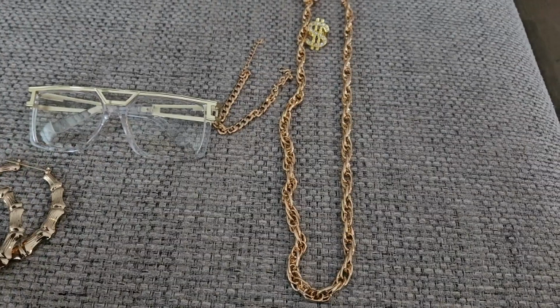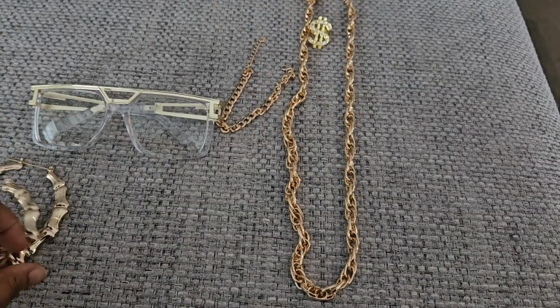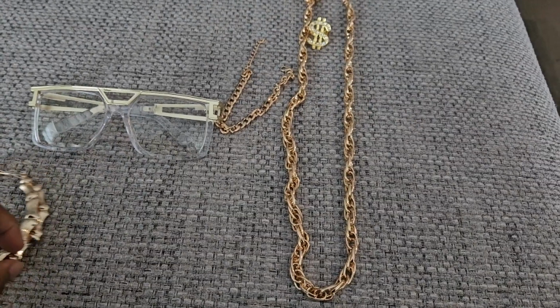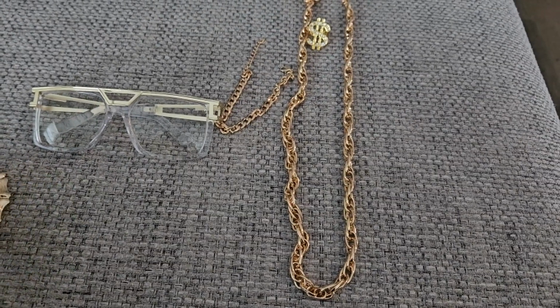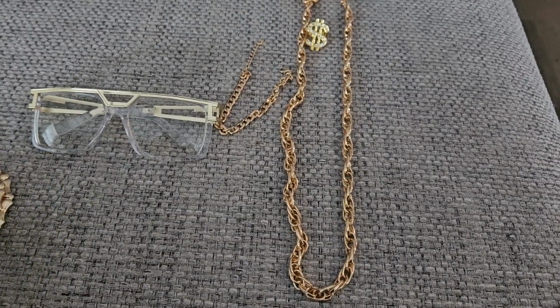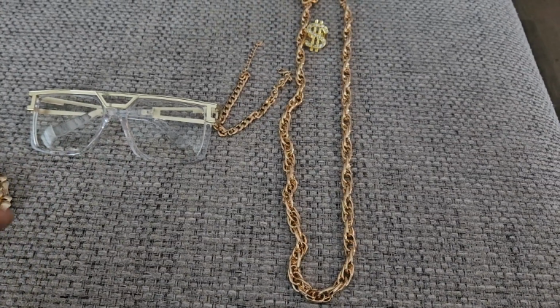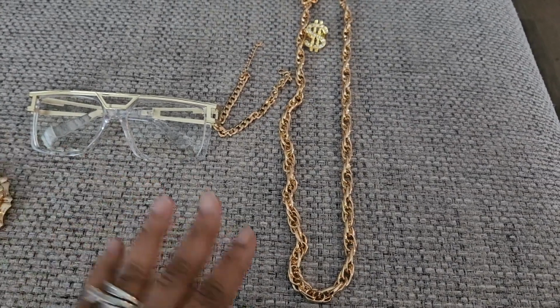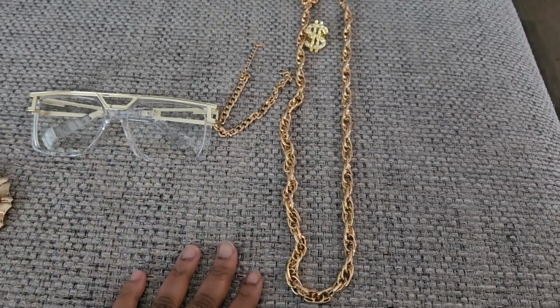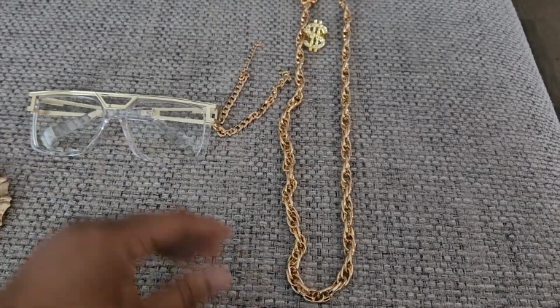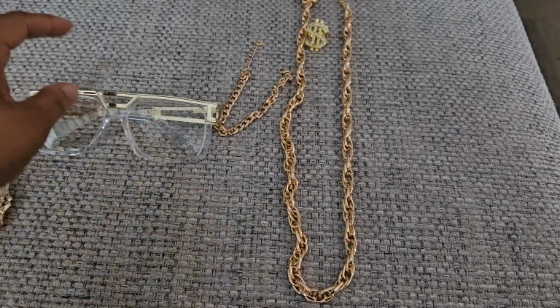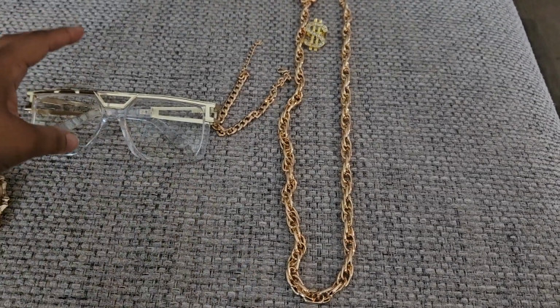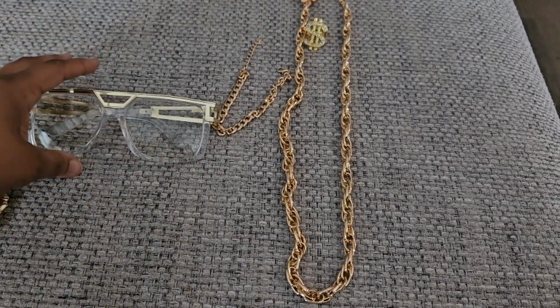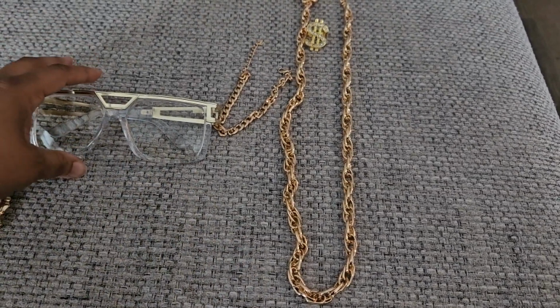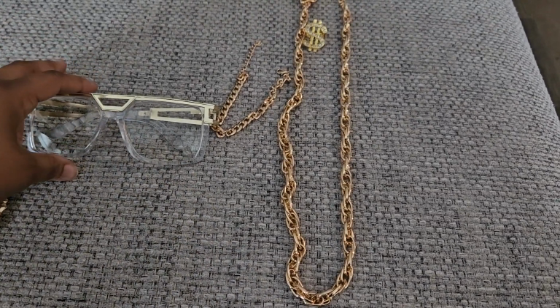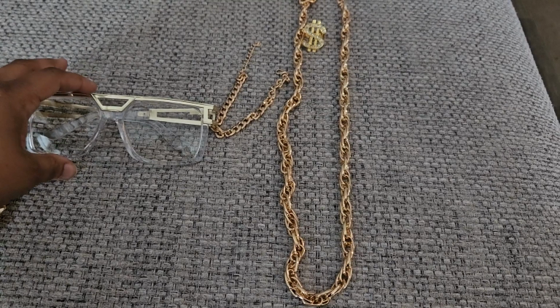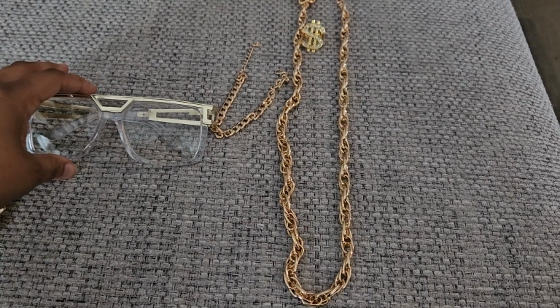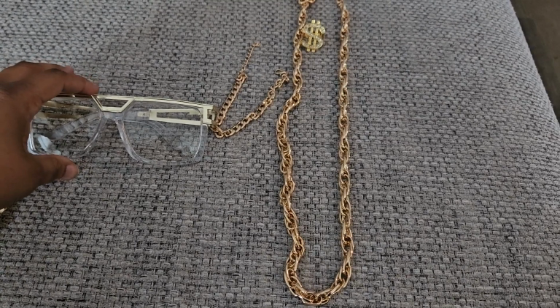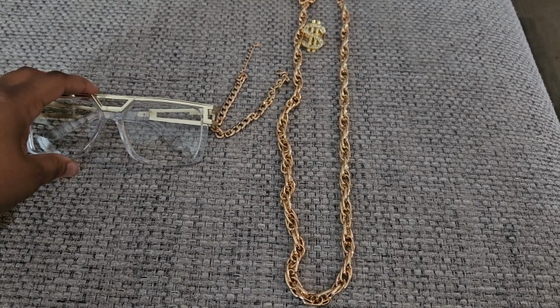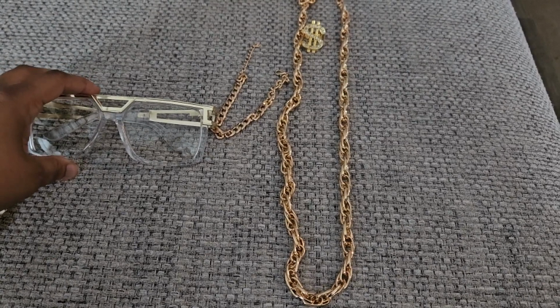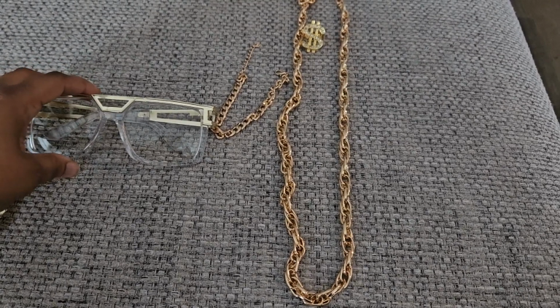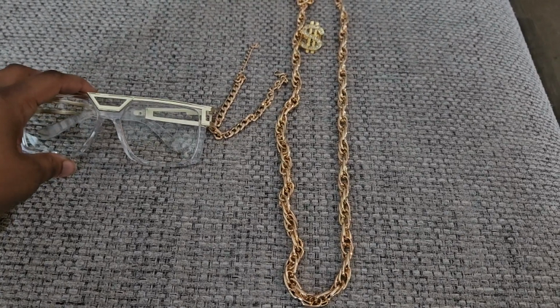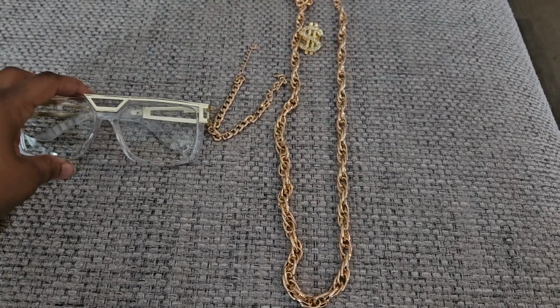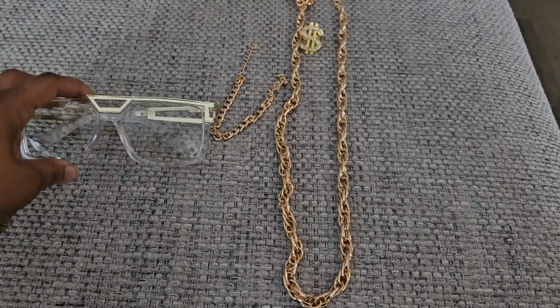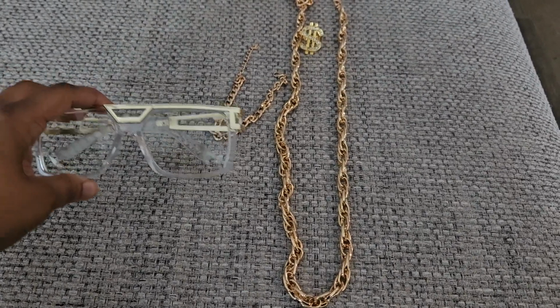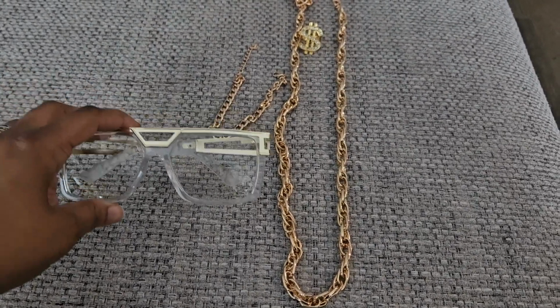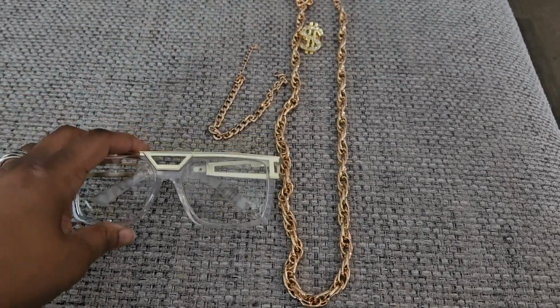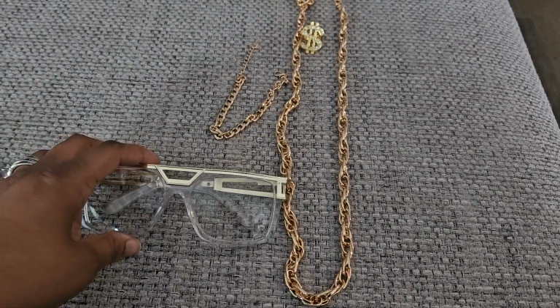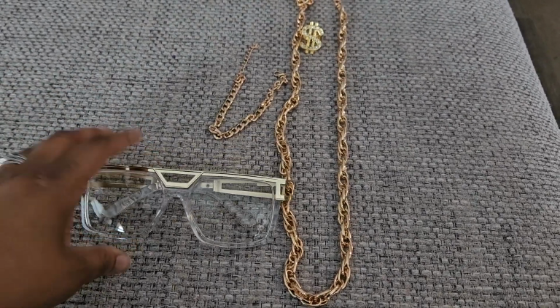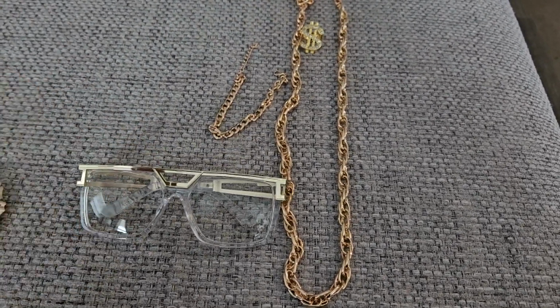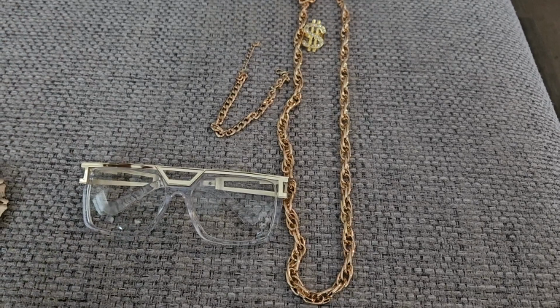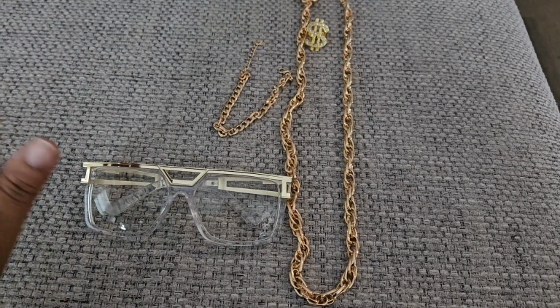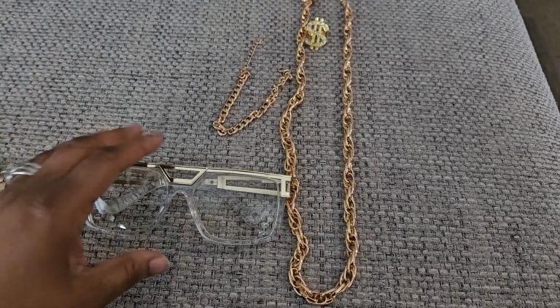I needed this for a skit I'm doing — it's going to be from the House Party movie and we needed some 90s accessories, so I thought this was absolutely perfect.